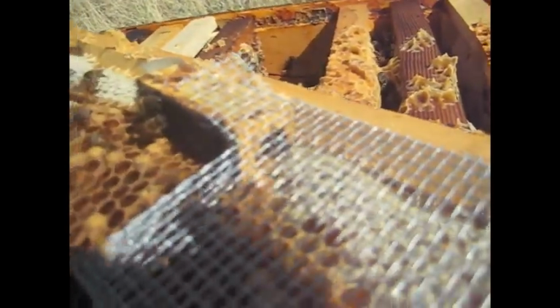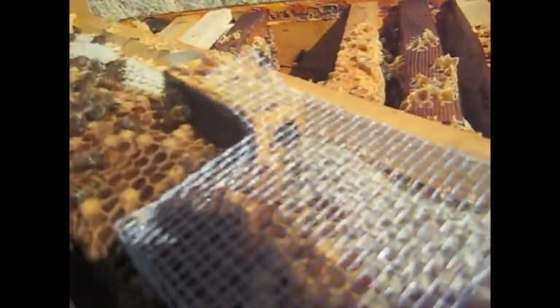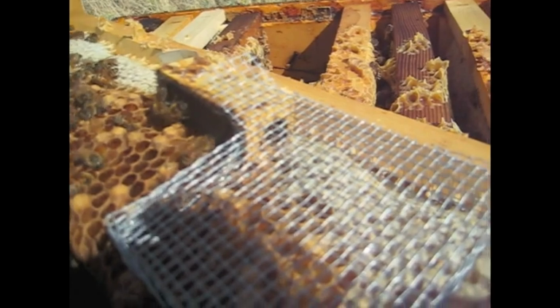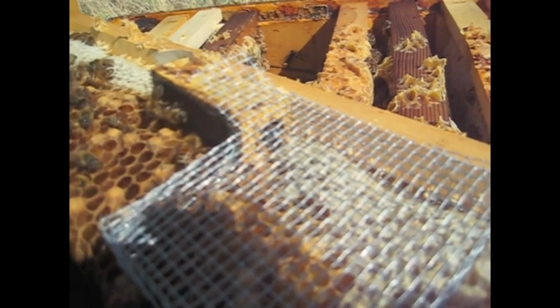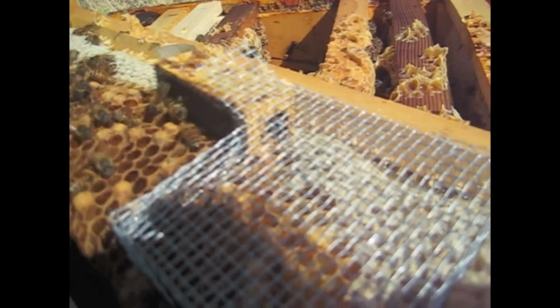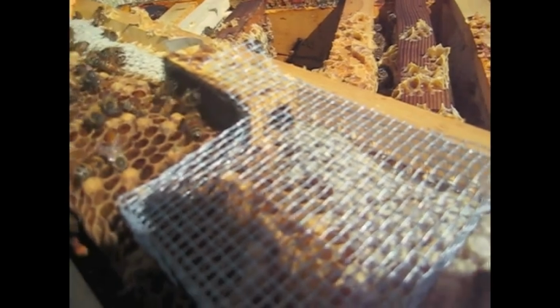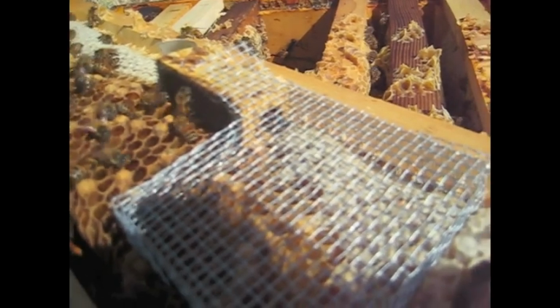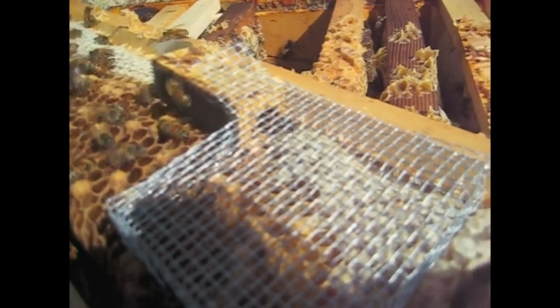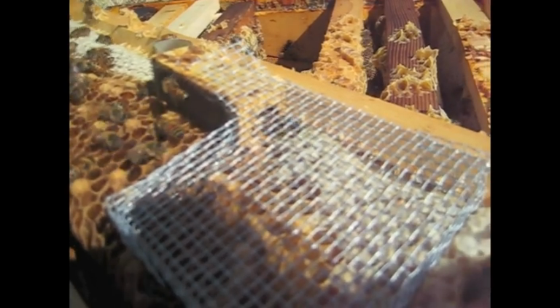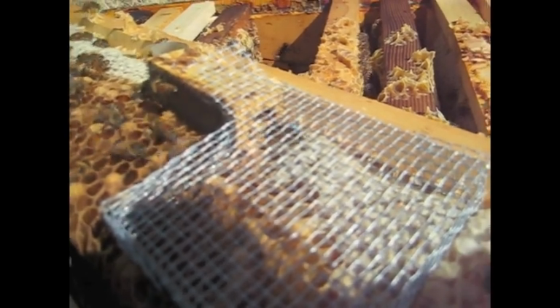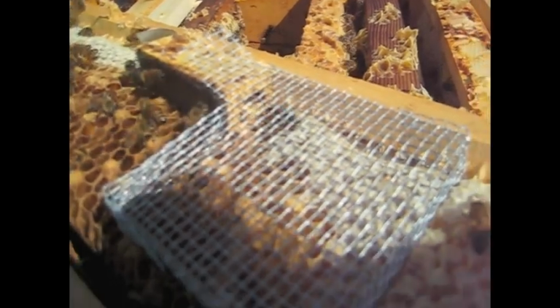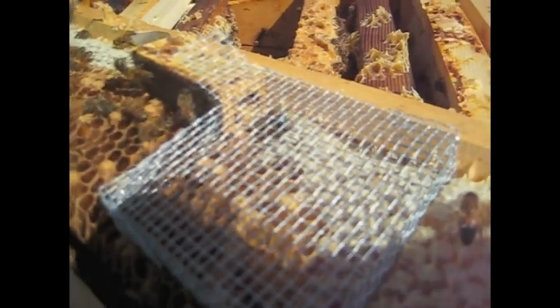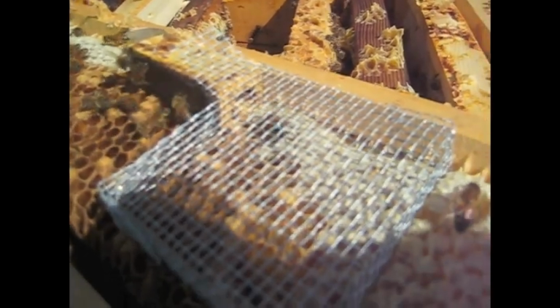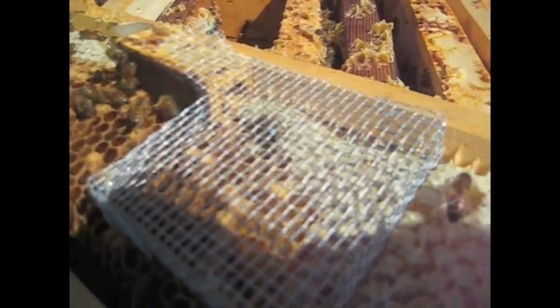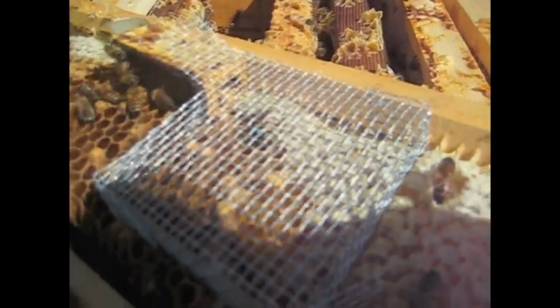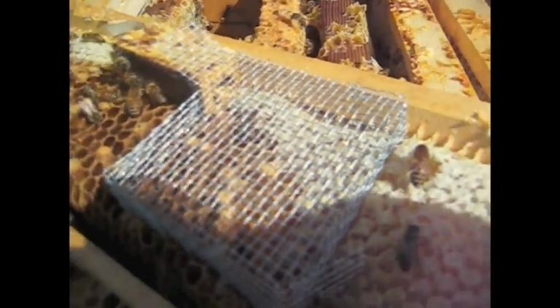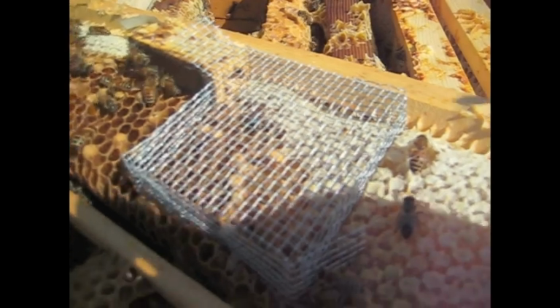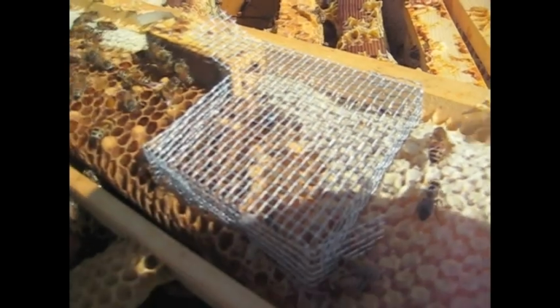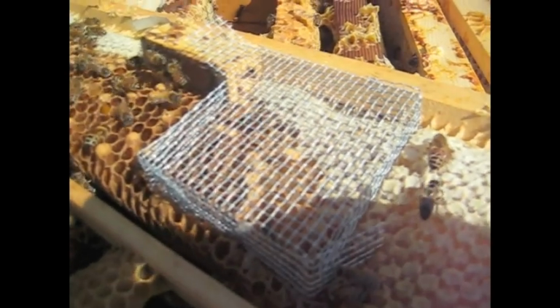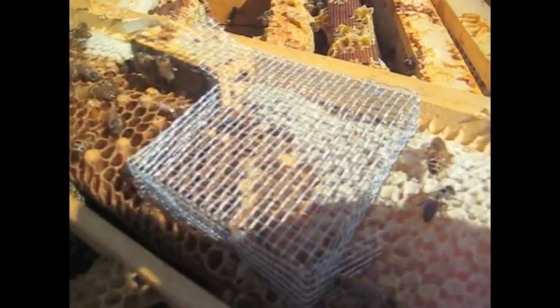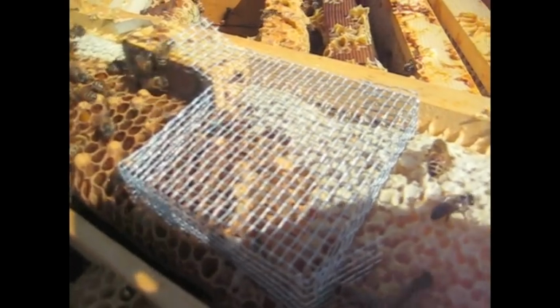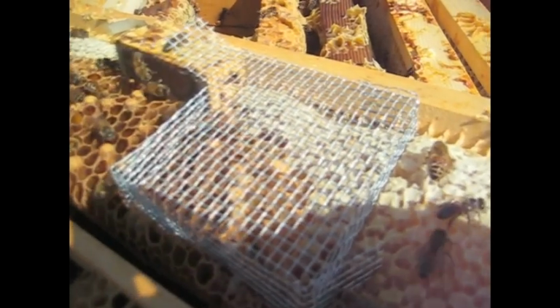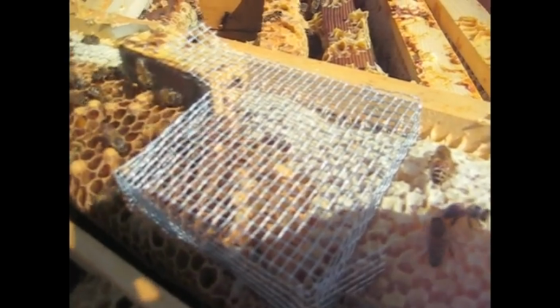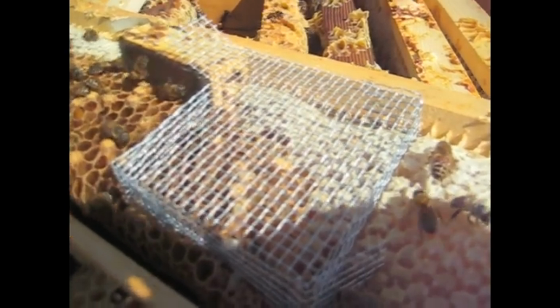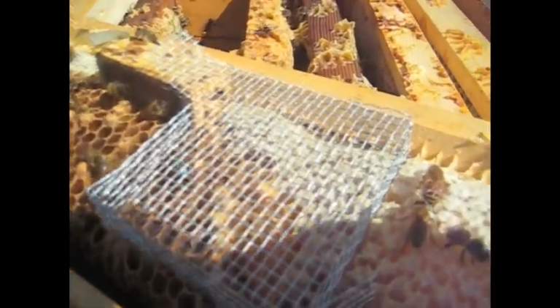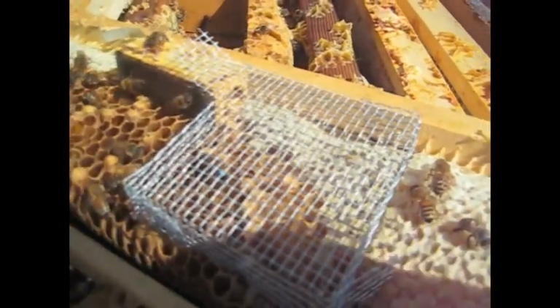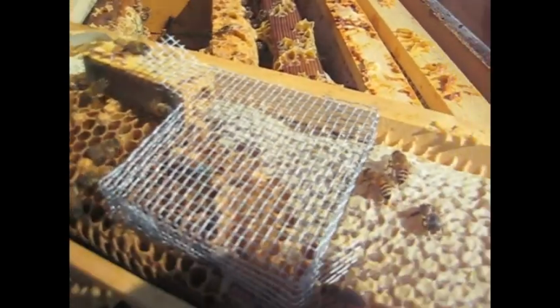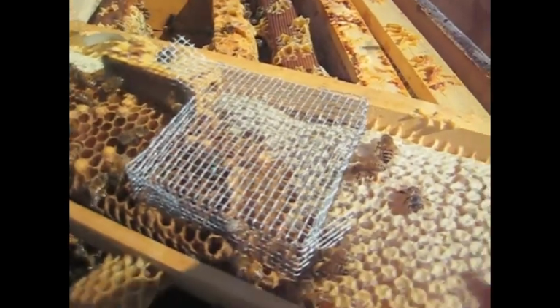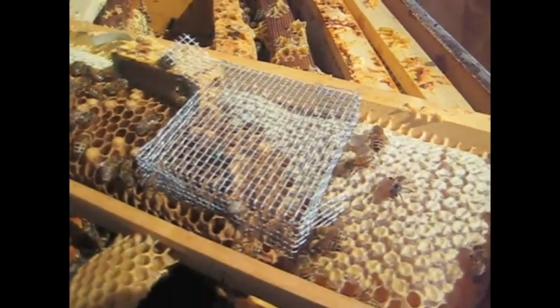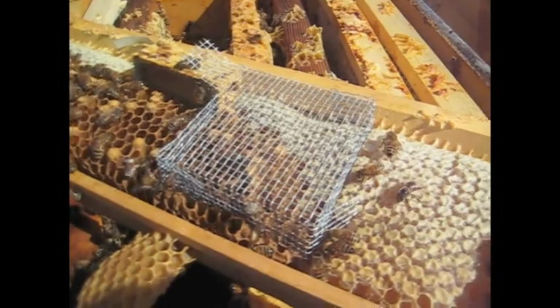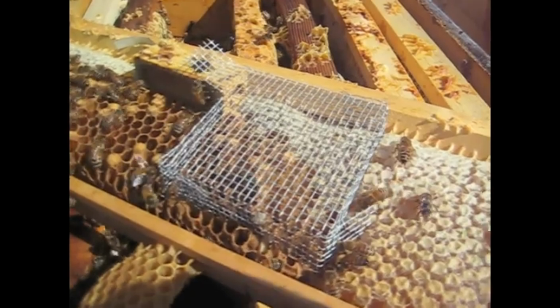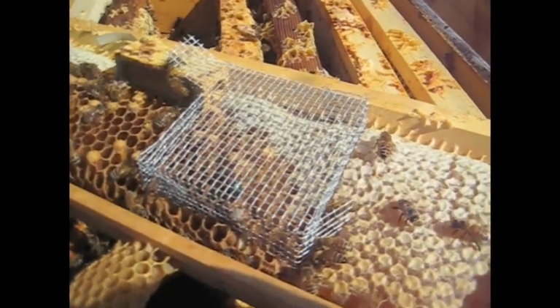There's the queen coming out of the cage. She stopped to pick up some honey — that's the first thing she did. She's marked, so we'll know if it's her and if she's doing okay after we've taken the cage off in a couple of days.